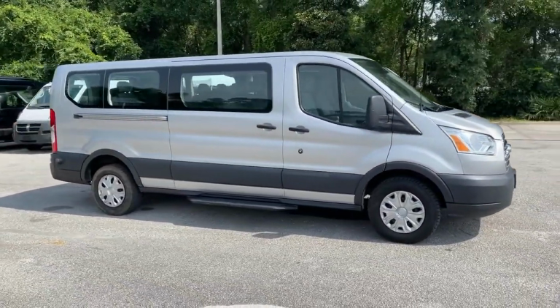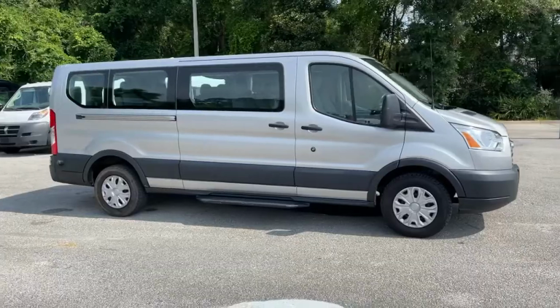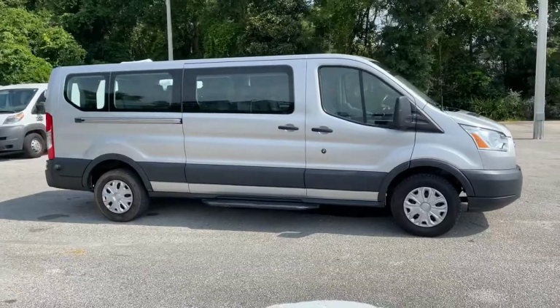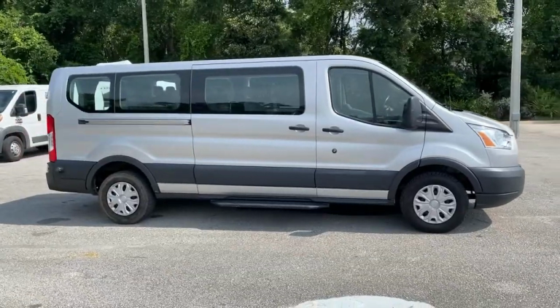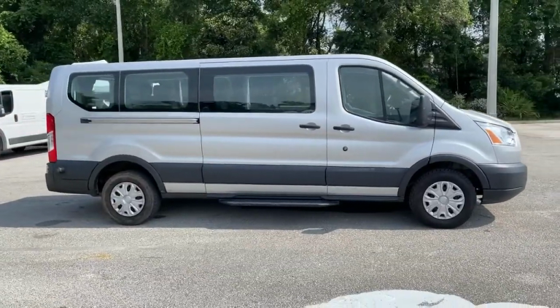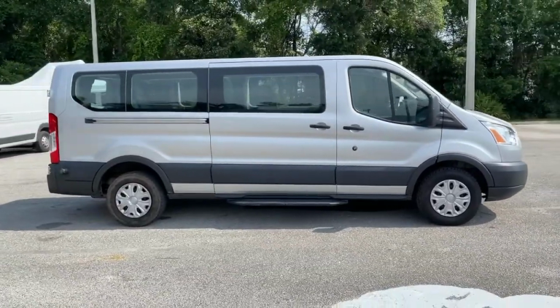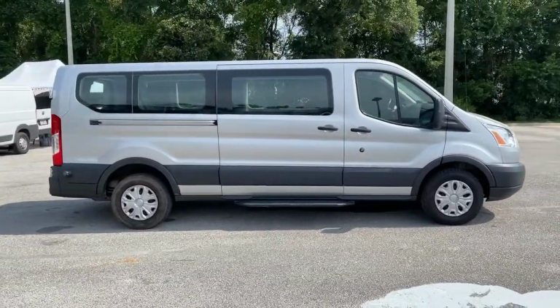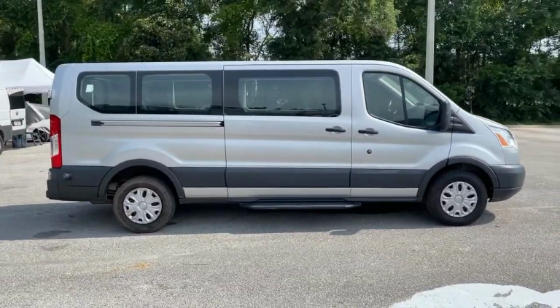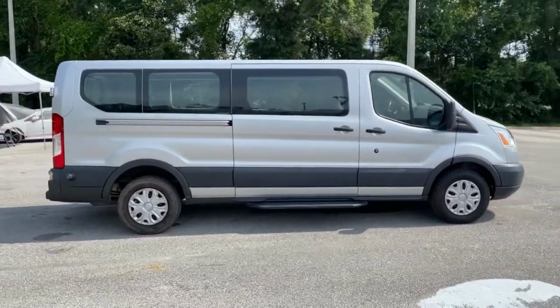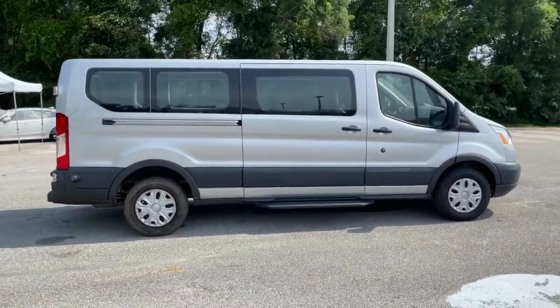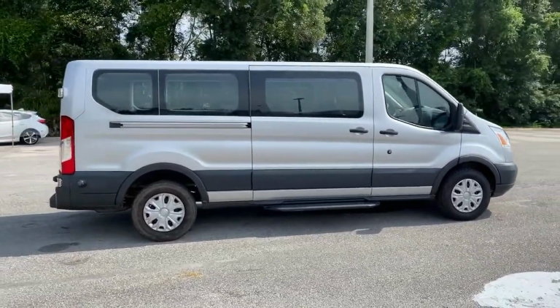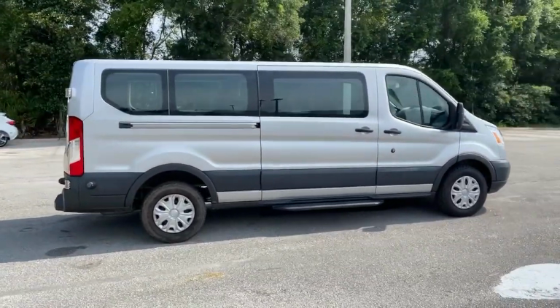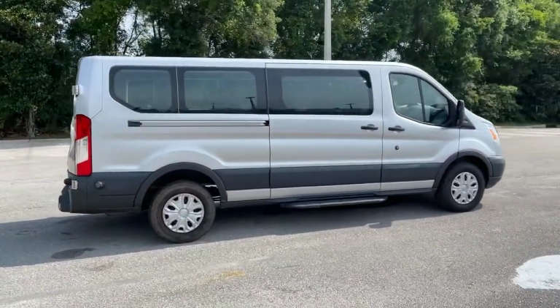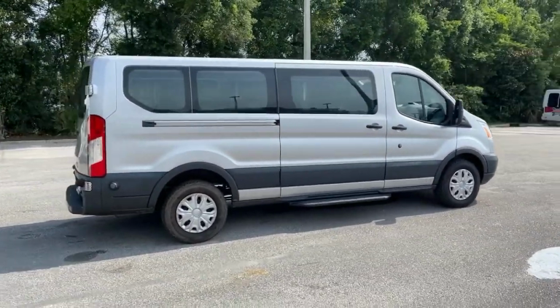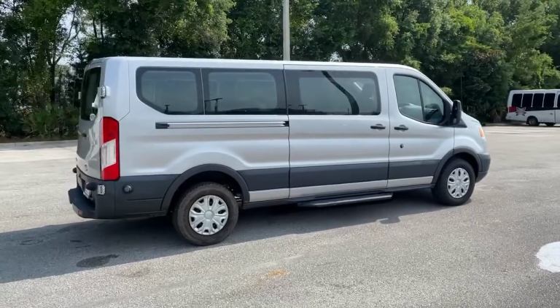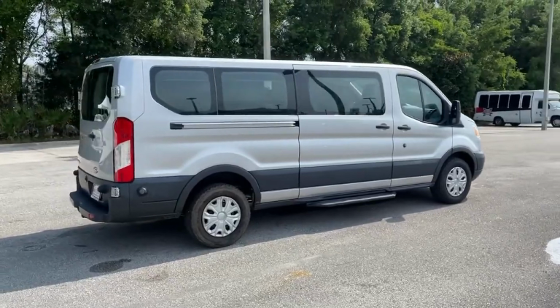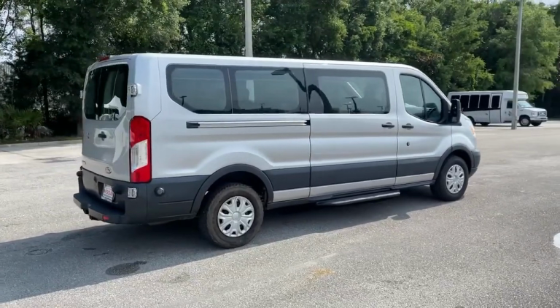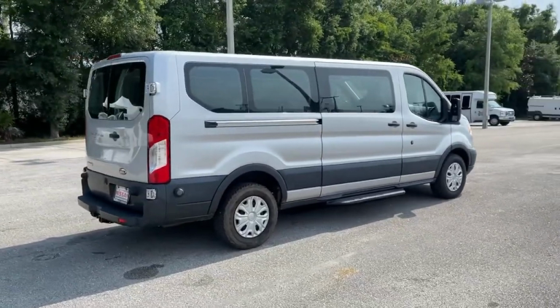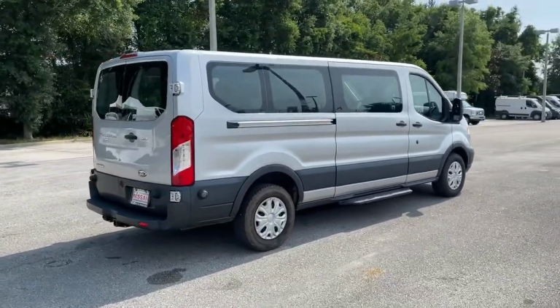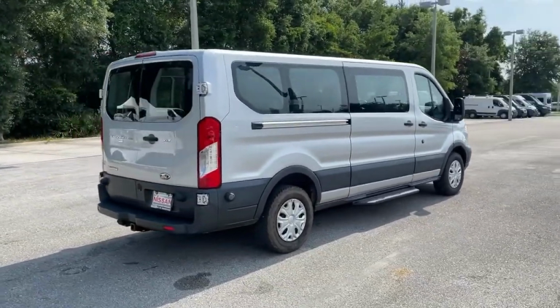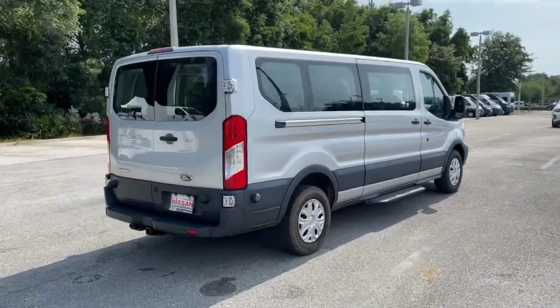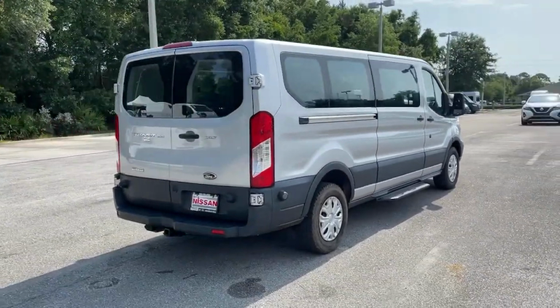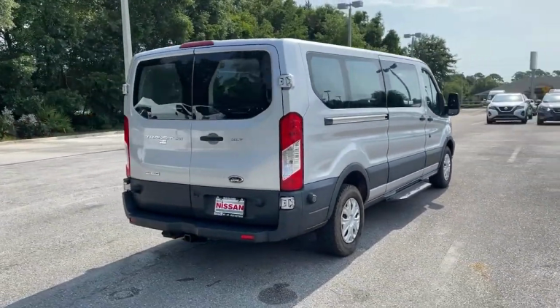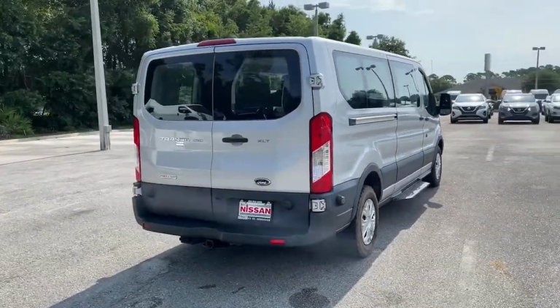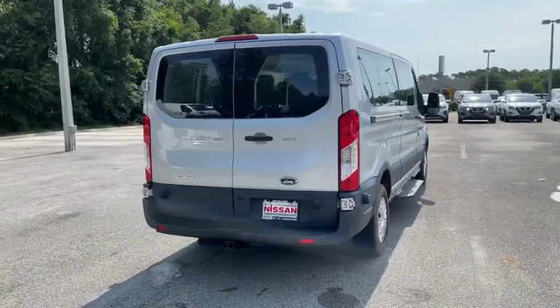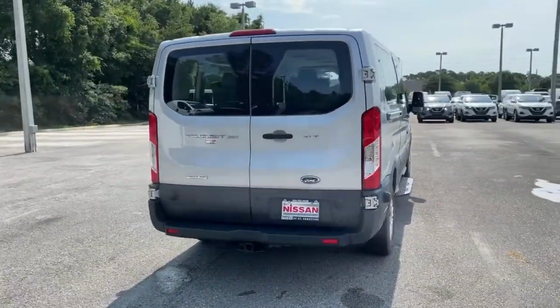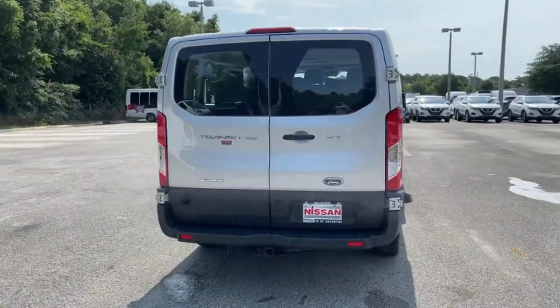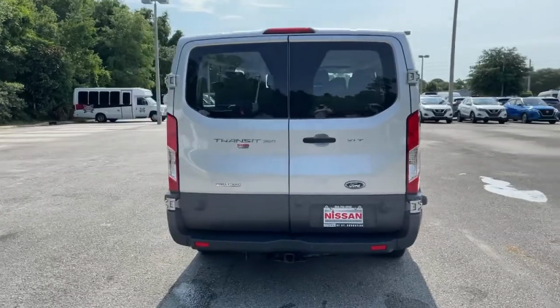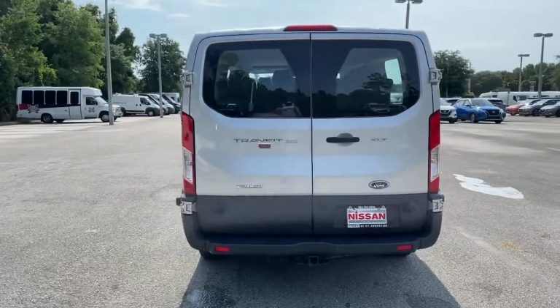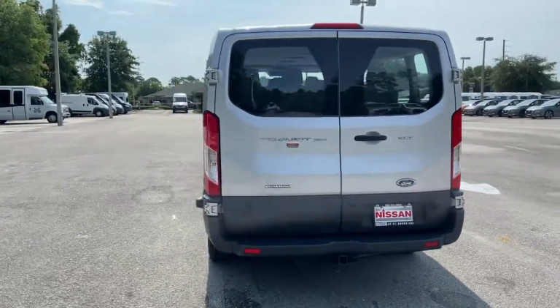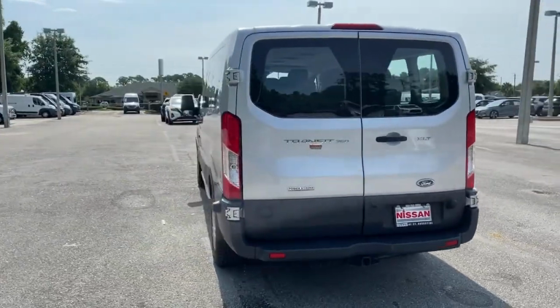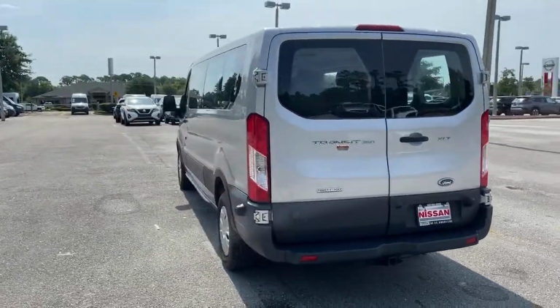Take a closer look at this sleek and modern transit. This comfortable, convenient wagon can seat between 2 and 15 passengers and offers a host of options to choose from so you can adapt it perfectly to meet your needs.